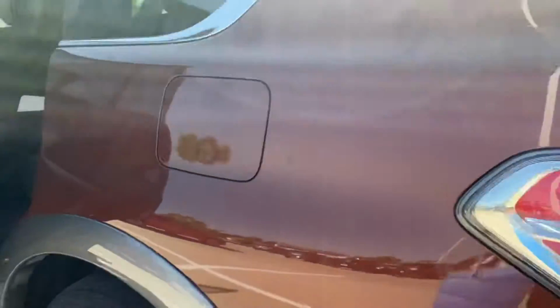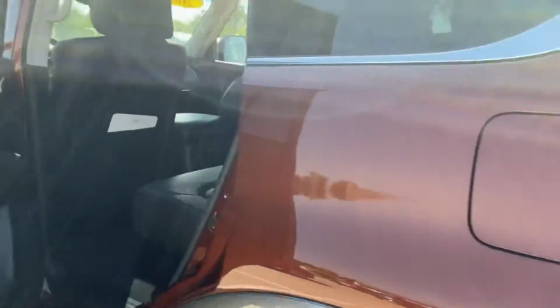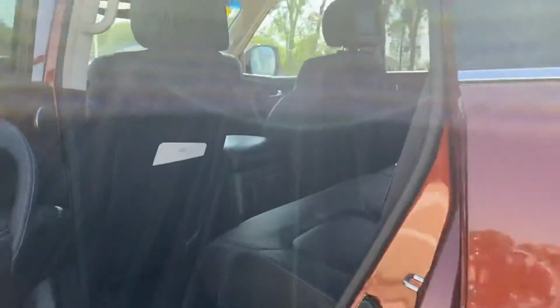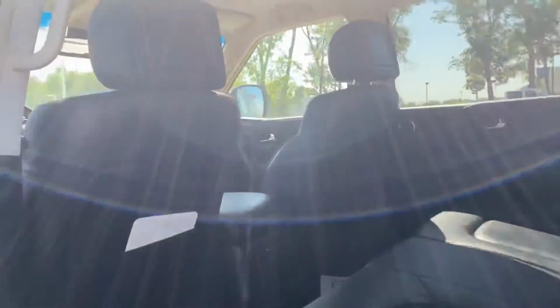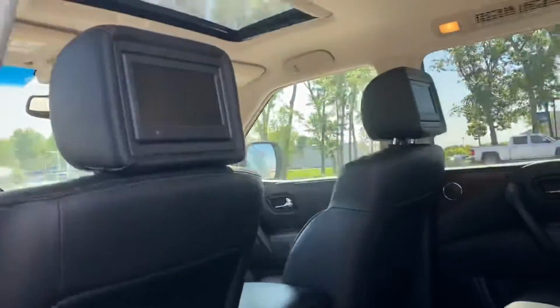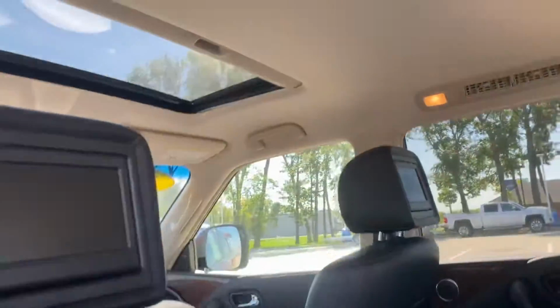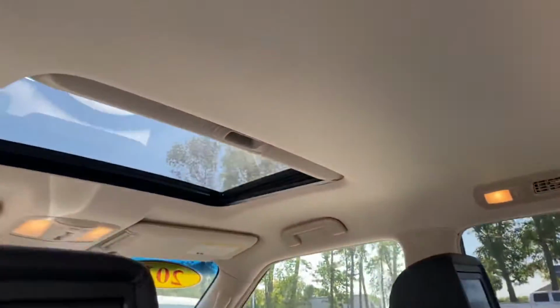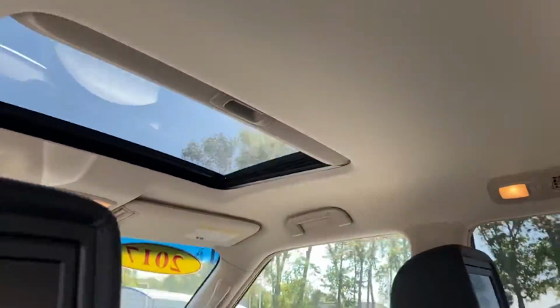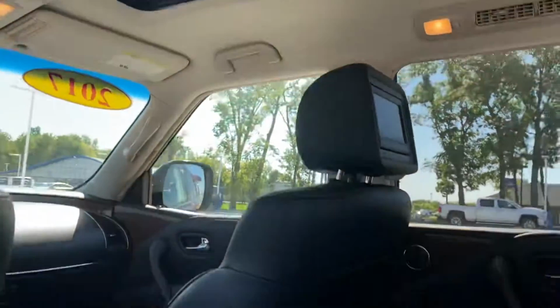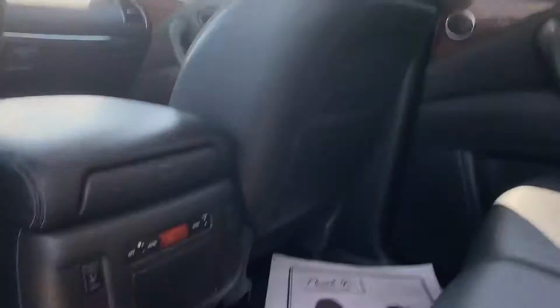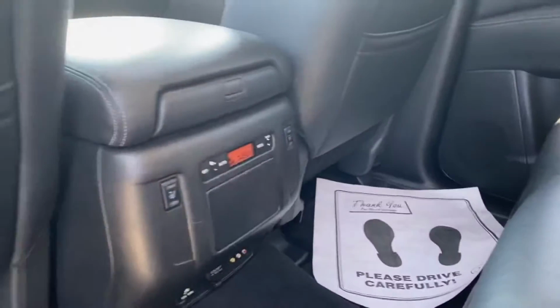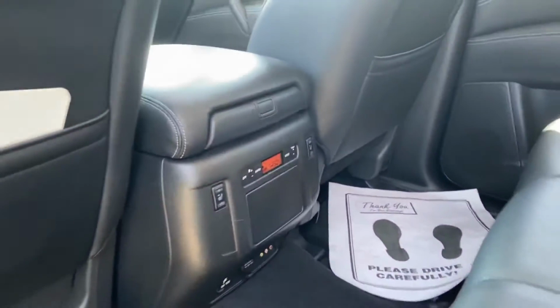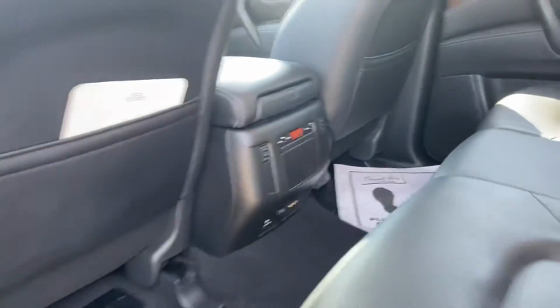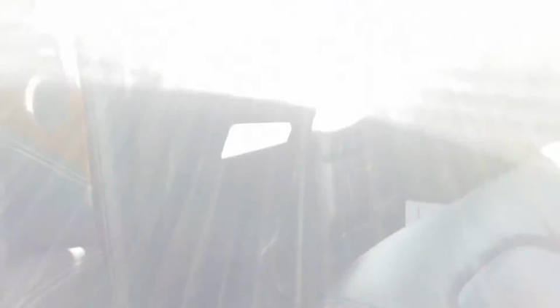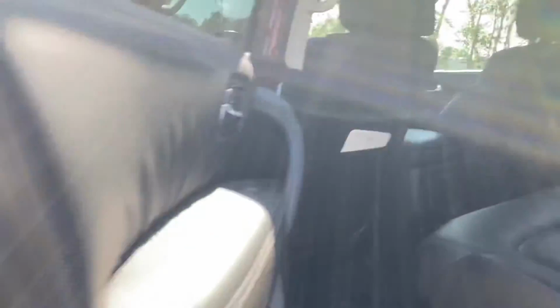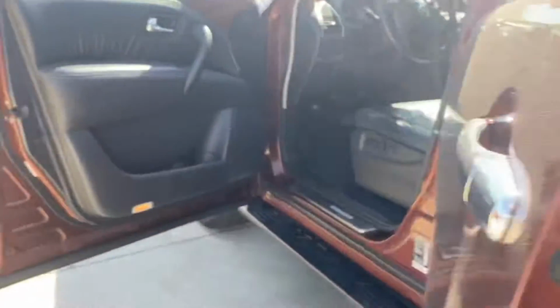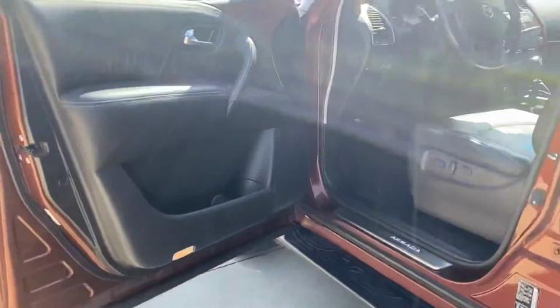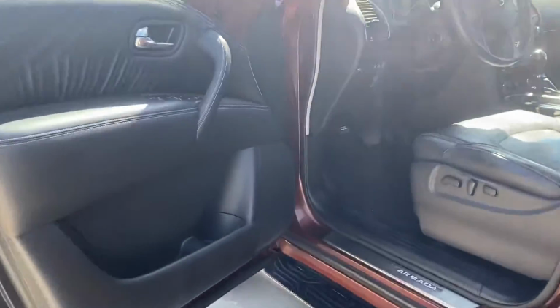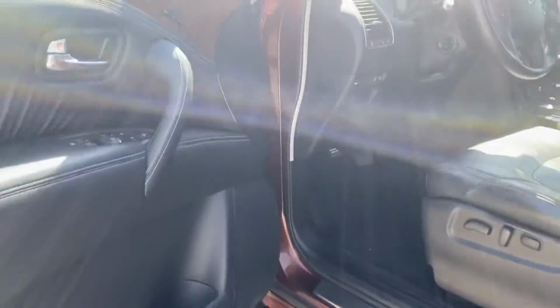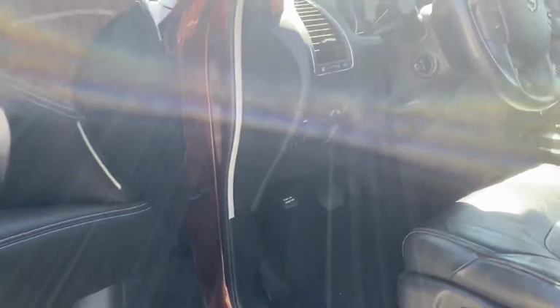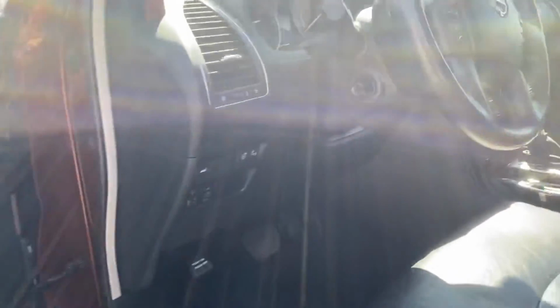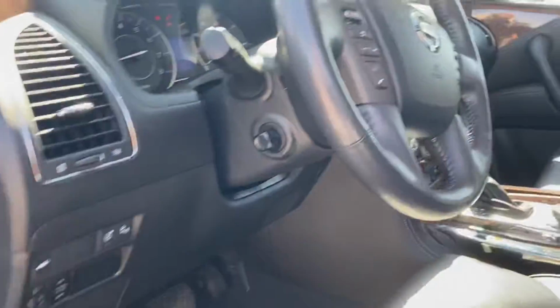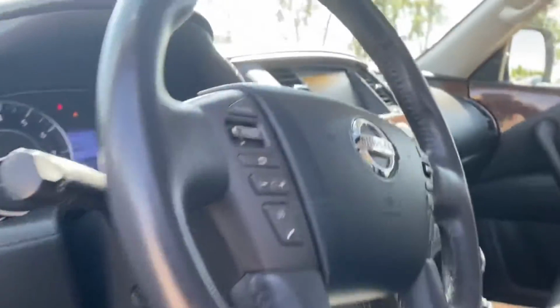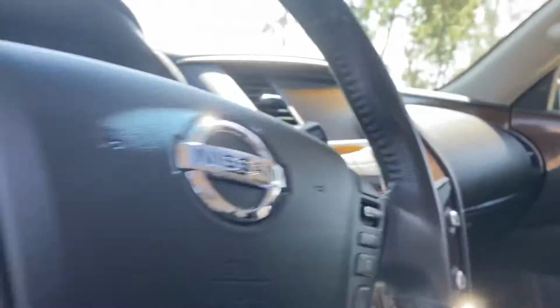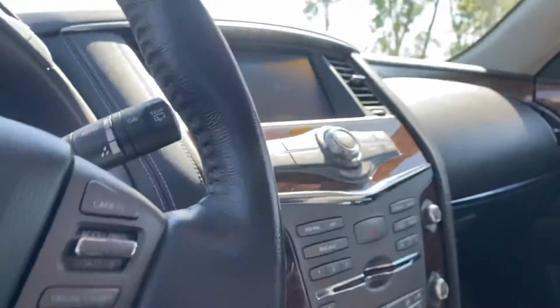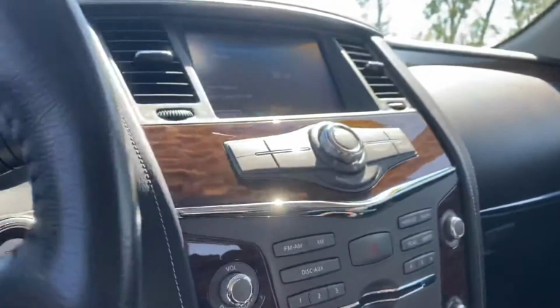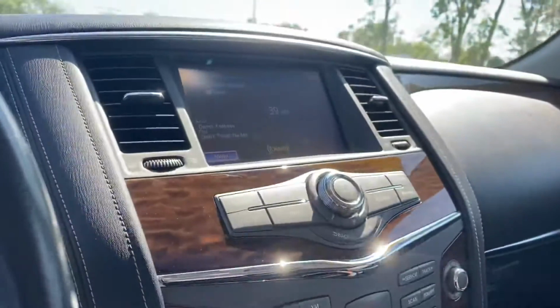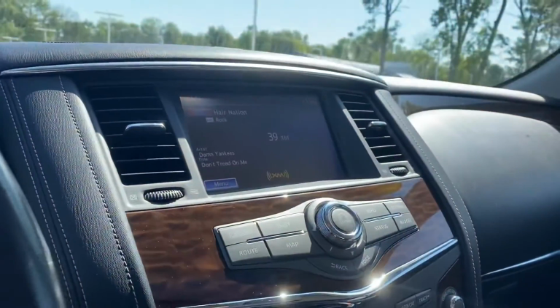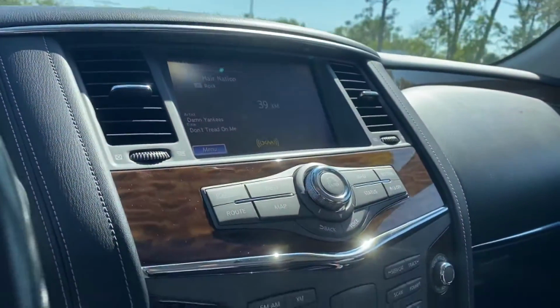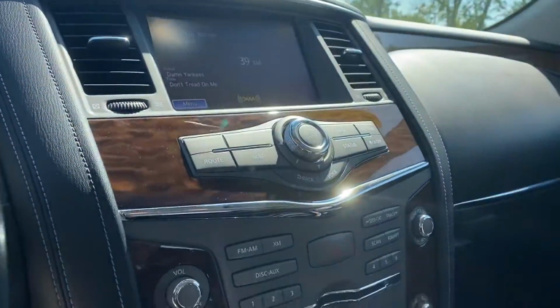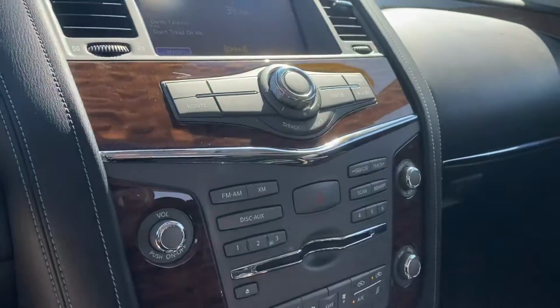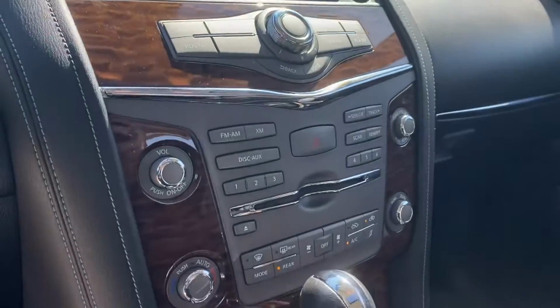Leather interior, DVD players, headphones, moonroof, Bluetooth, heated seats in the front and back, cooled seats in the front, seat memory position, power steering wheel, heated steering wheel. And much more — navigation, CD player.